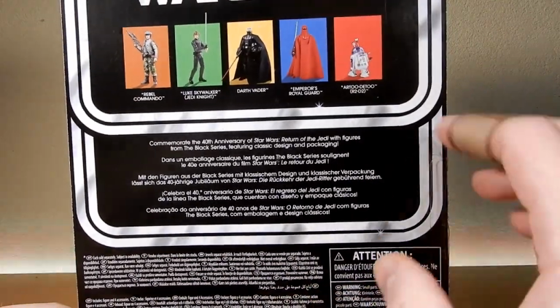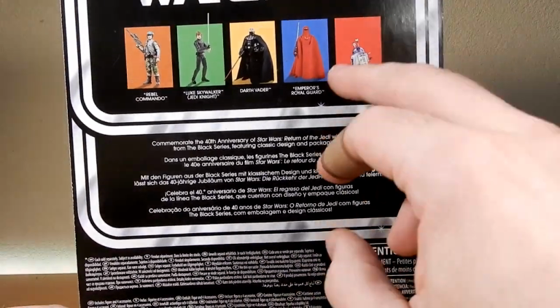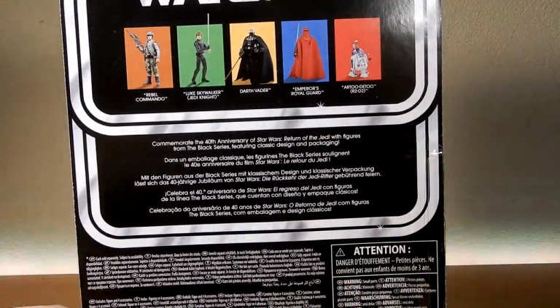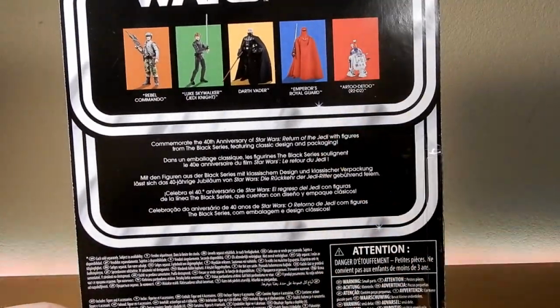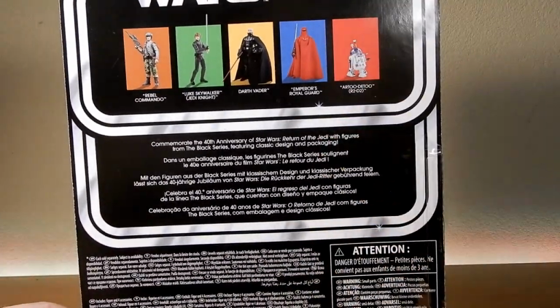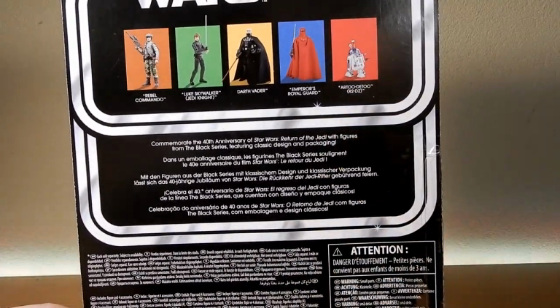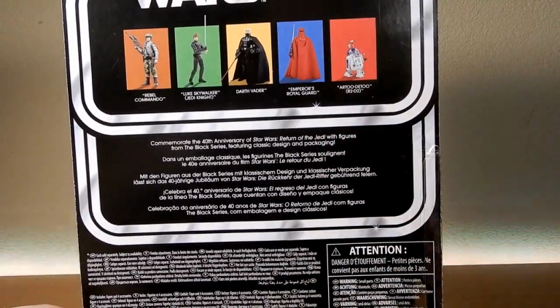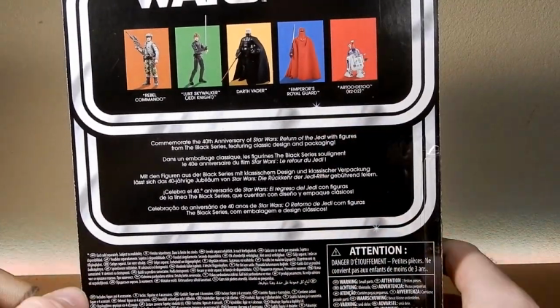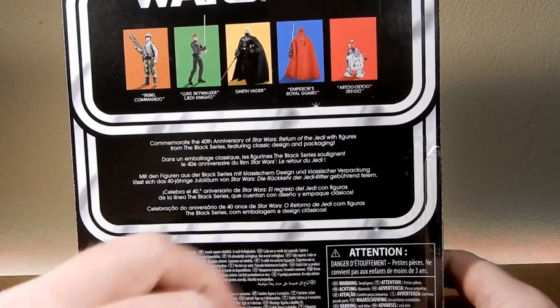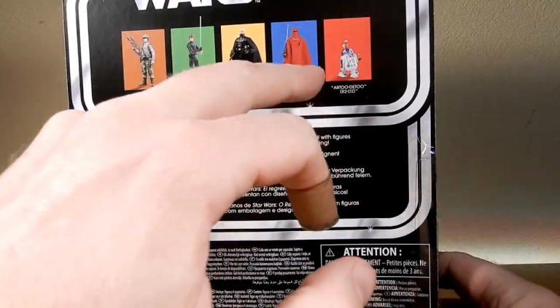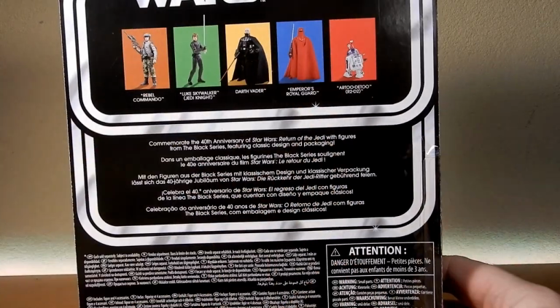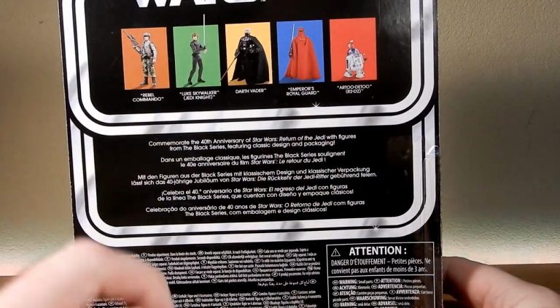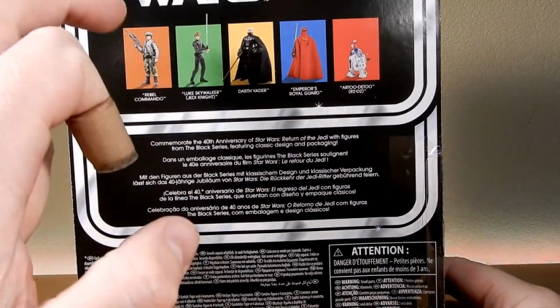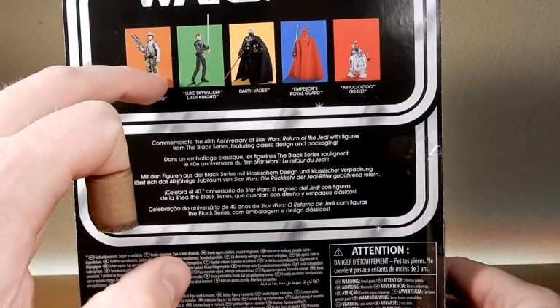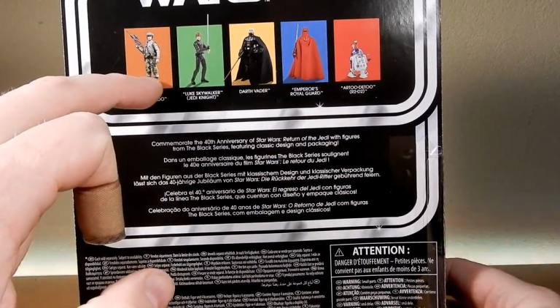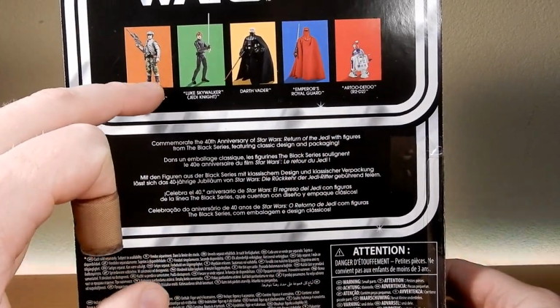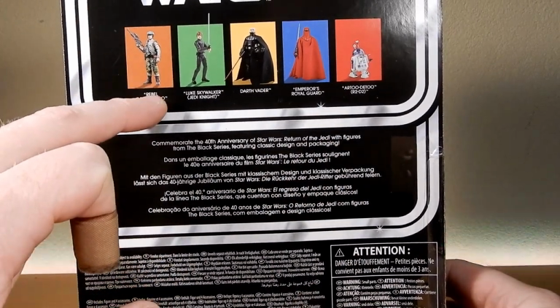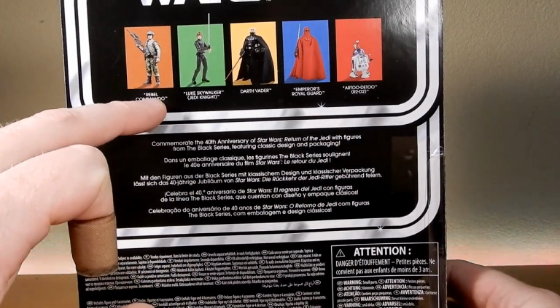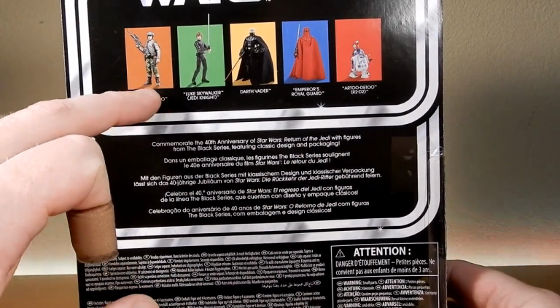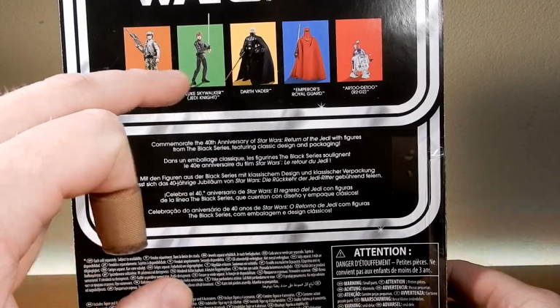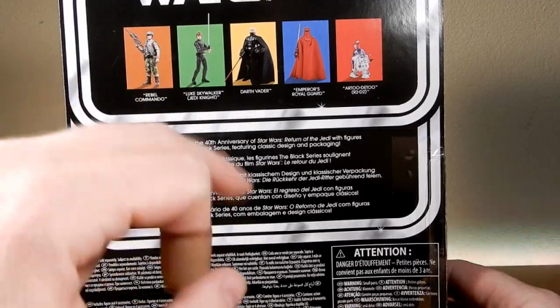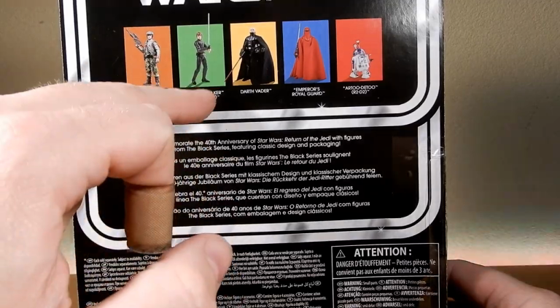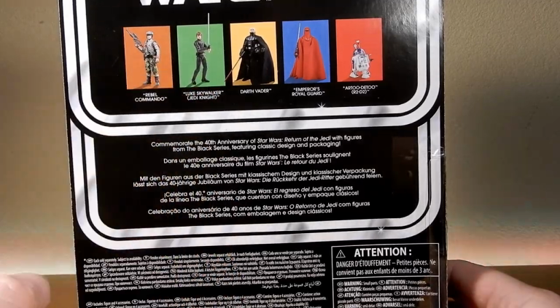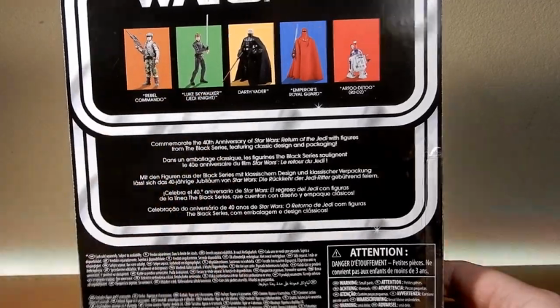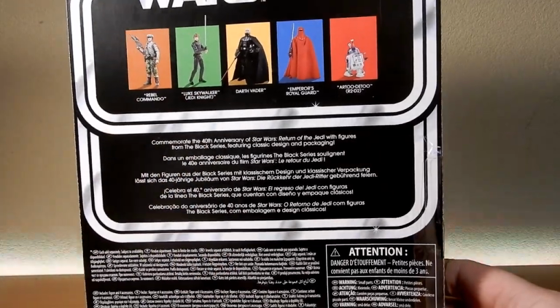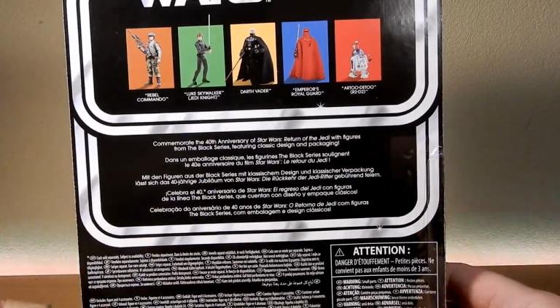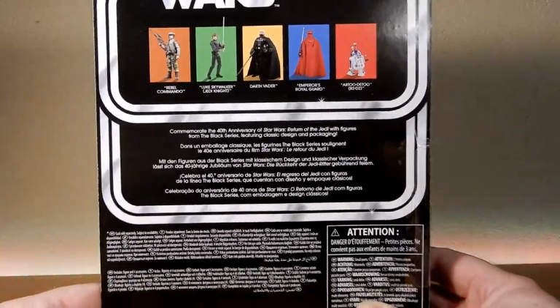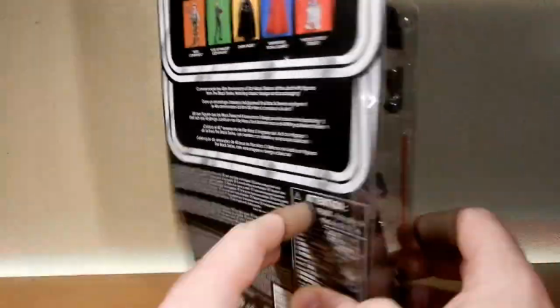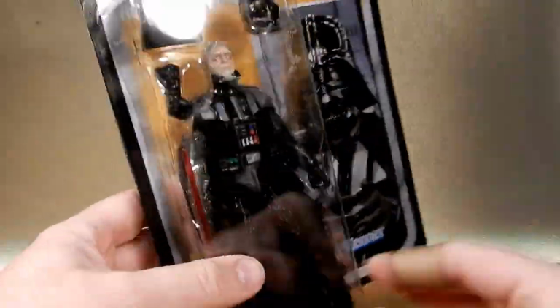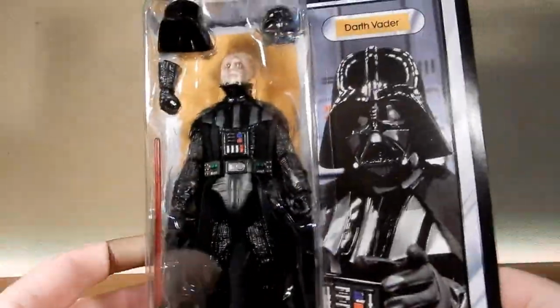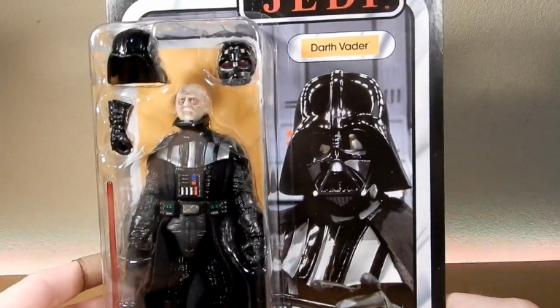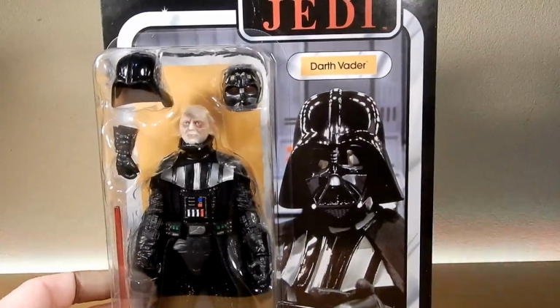Got R2-D2 as well today, so he'll be up next. Emperor's Royal Guard I'm probably going to pass on. I do have the Rebel Commando, which I've reviewed. And I'm expecting Luke as well in the near future. So I'm pretty excited about this Vader.